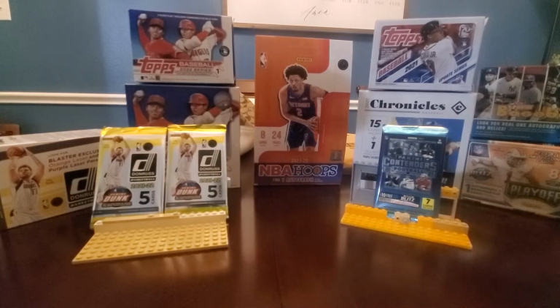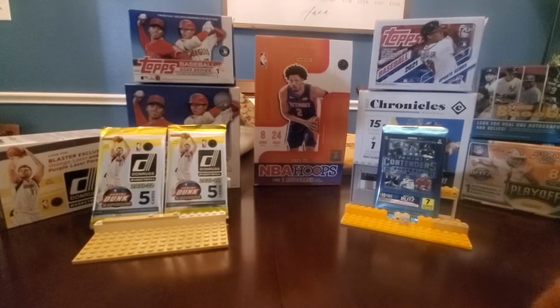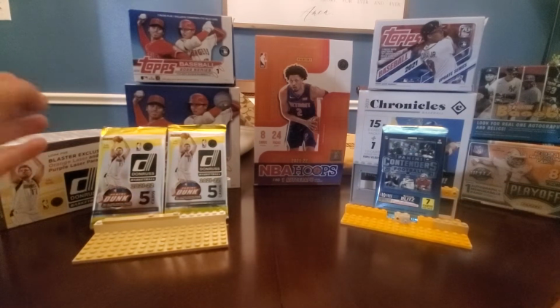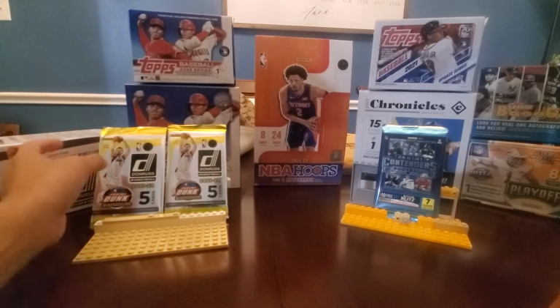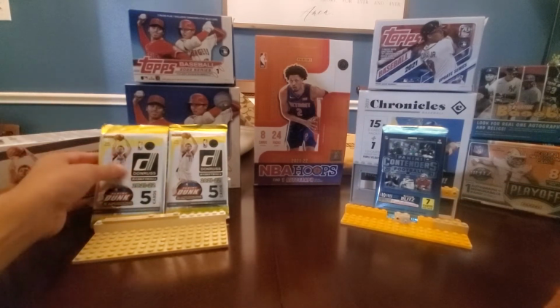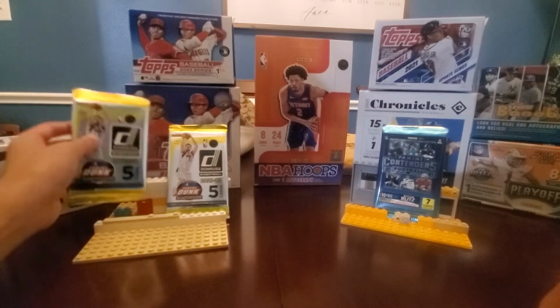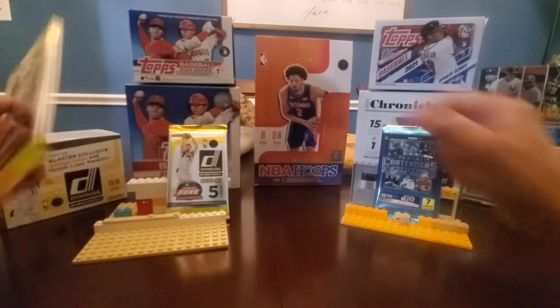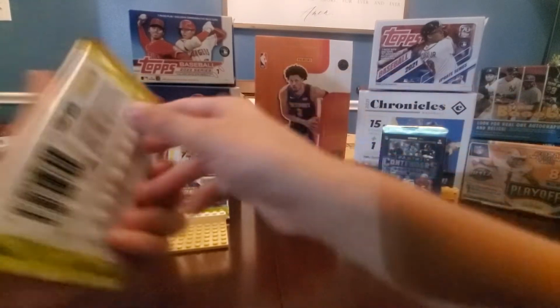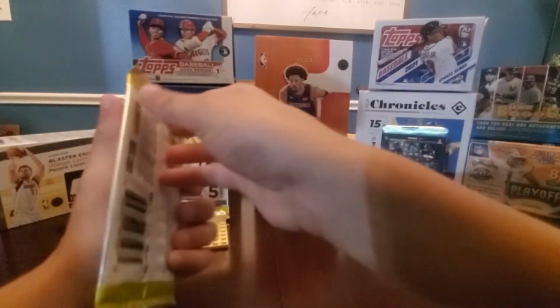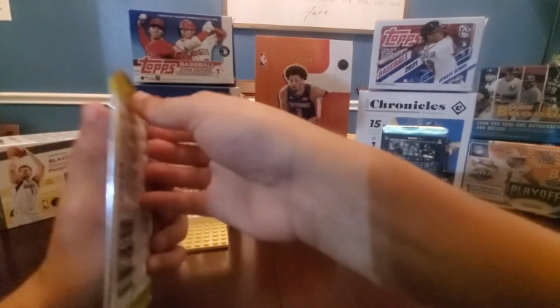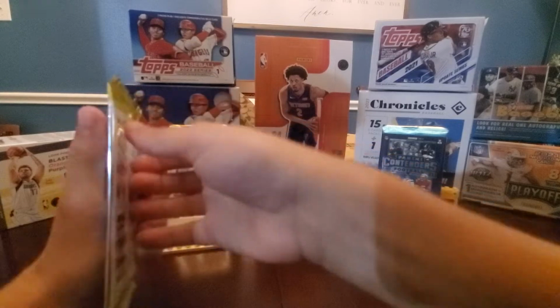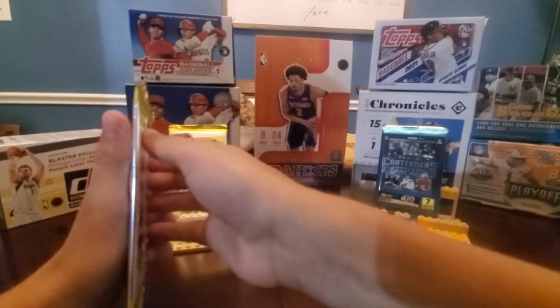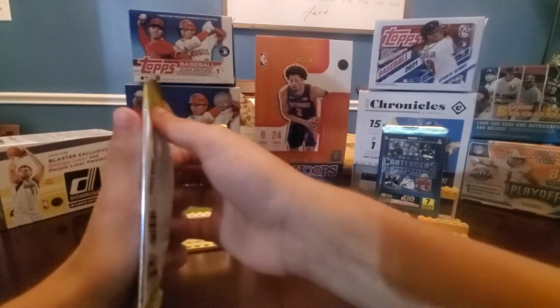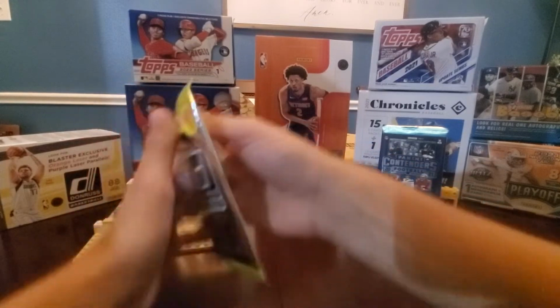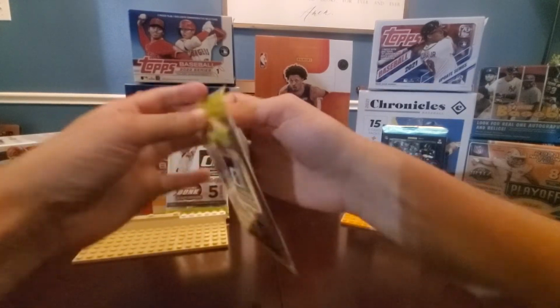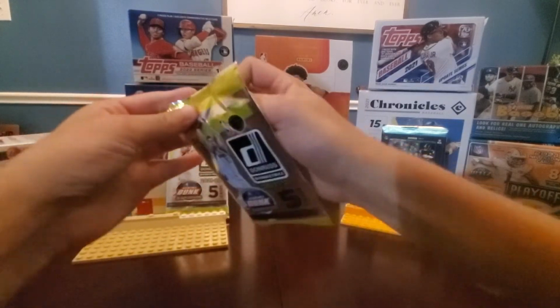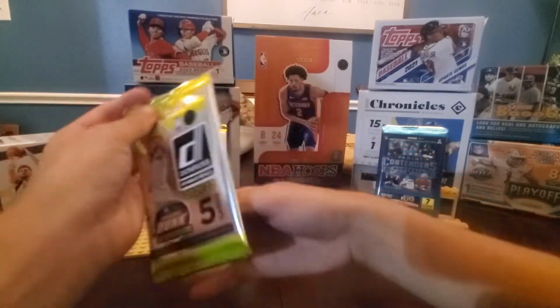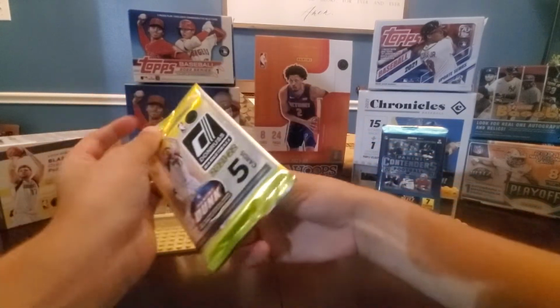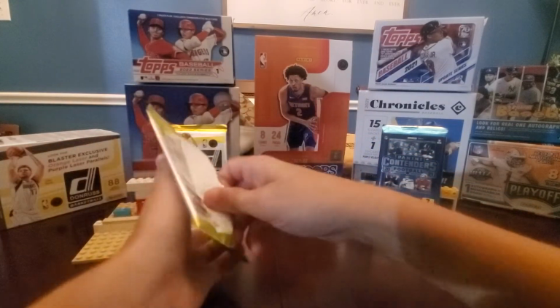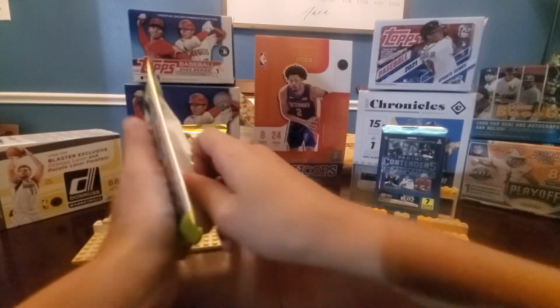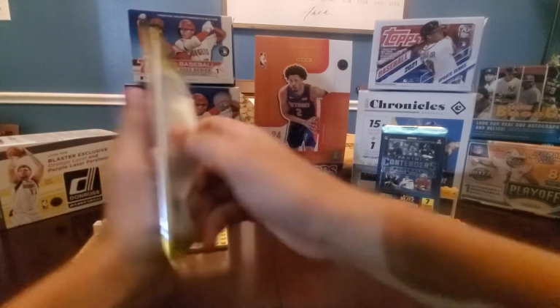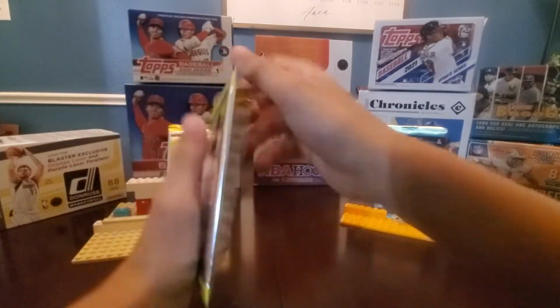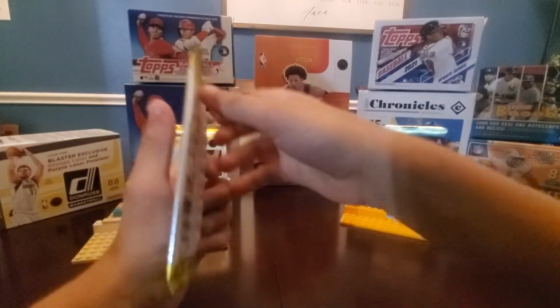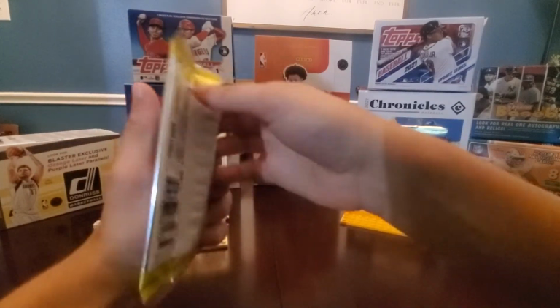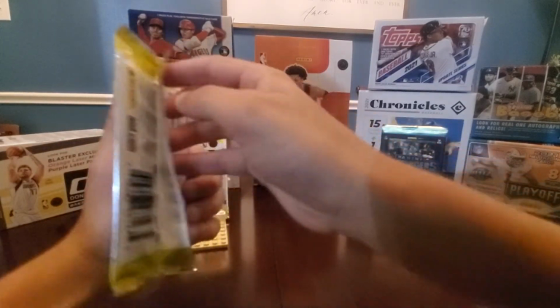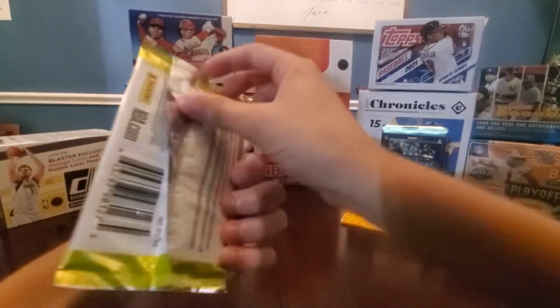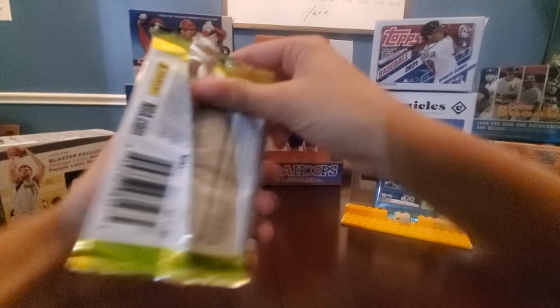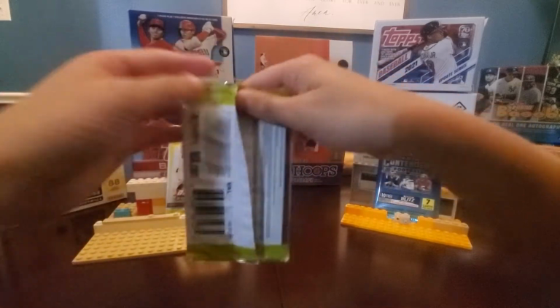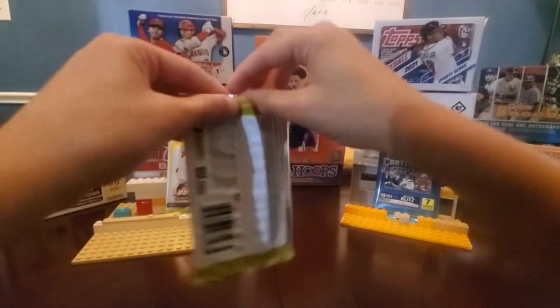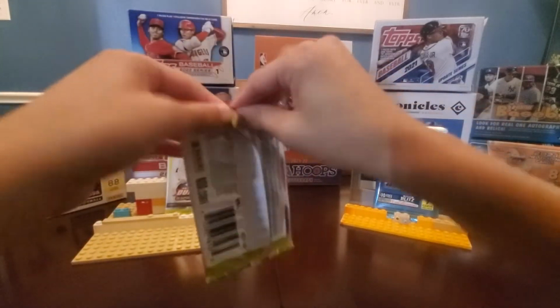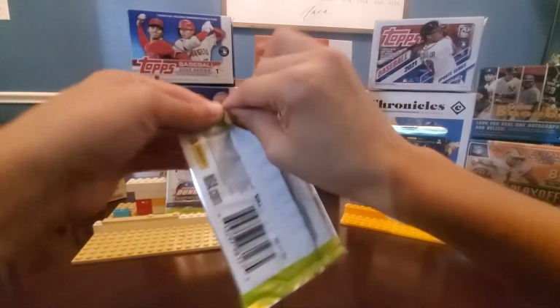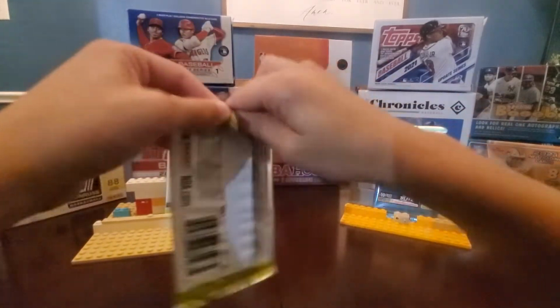Alright, I'm going to open it. What are we going to start with? Both Dominos first, and then Contenders? Yeah.